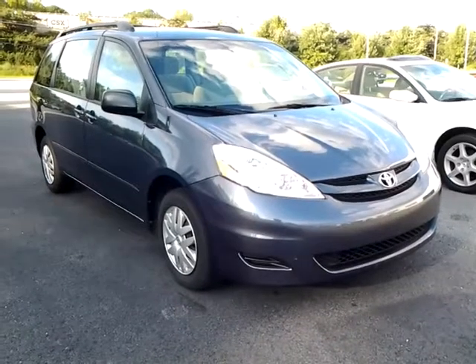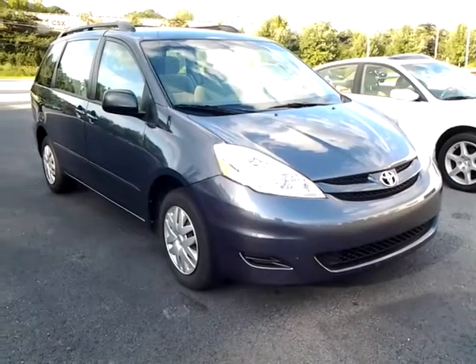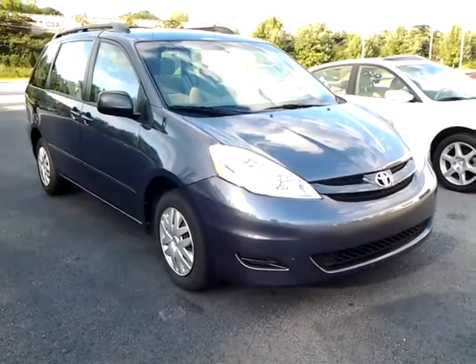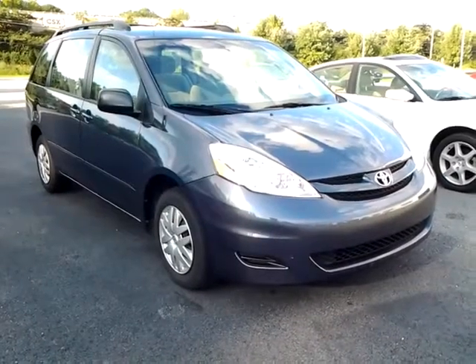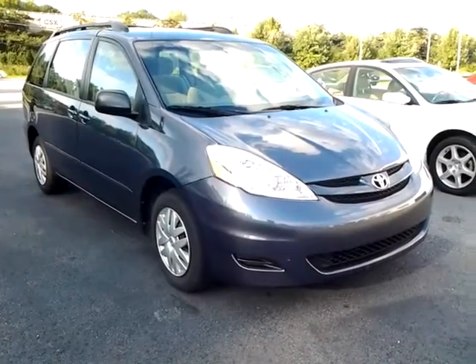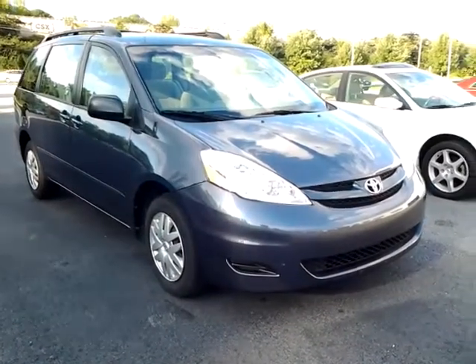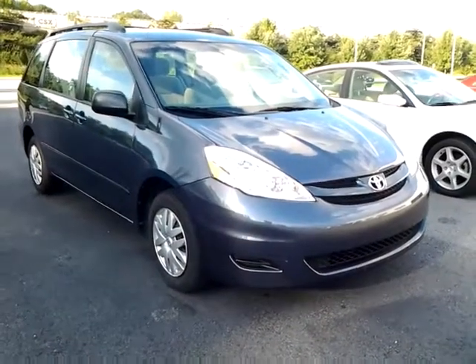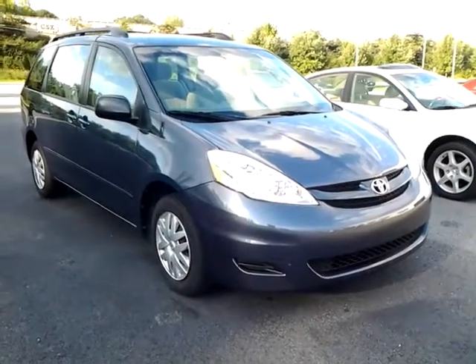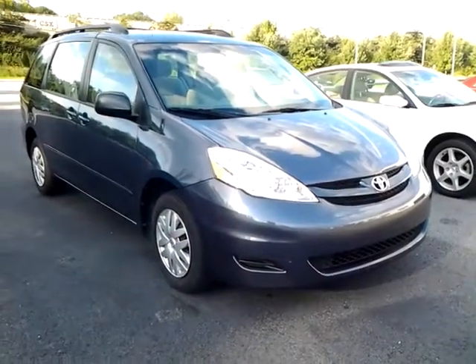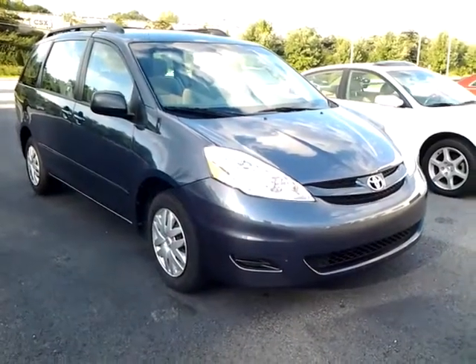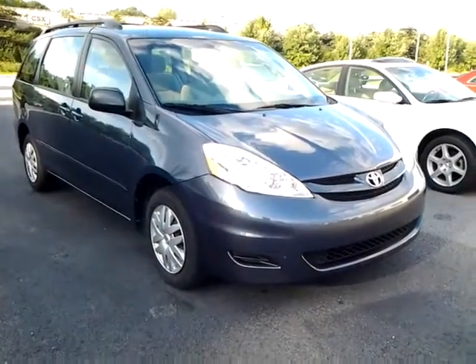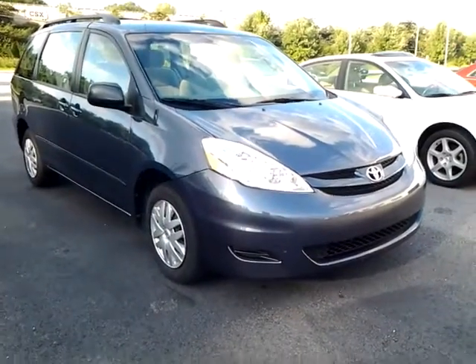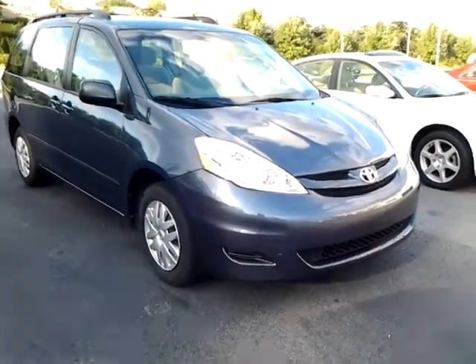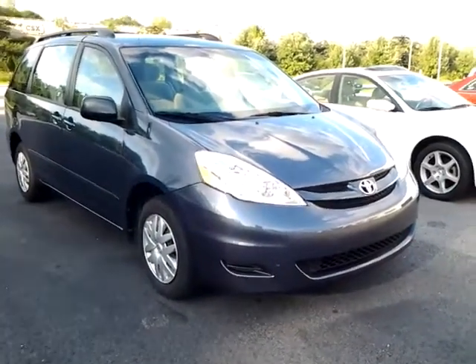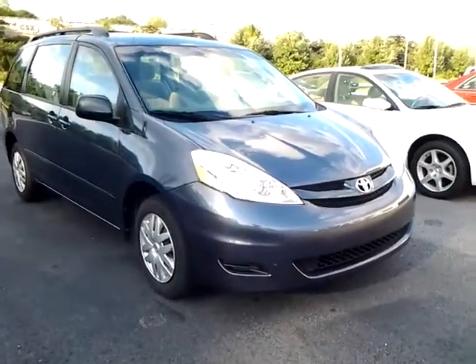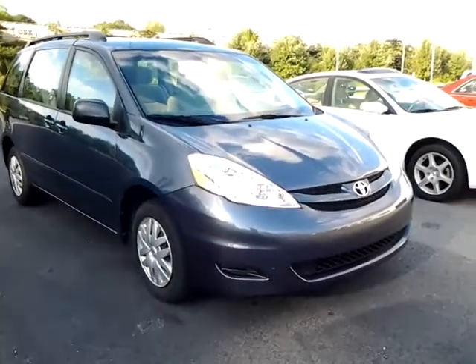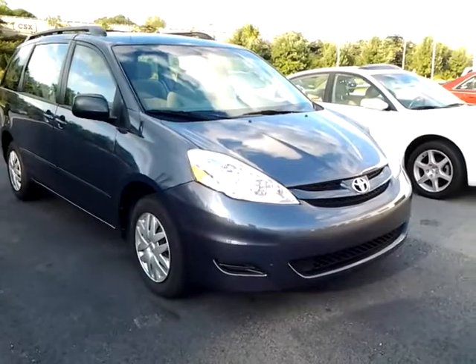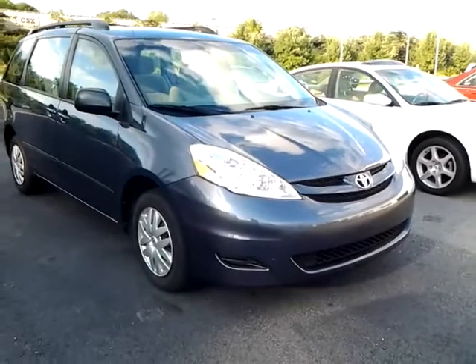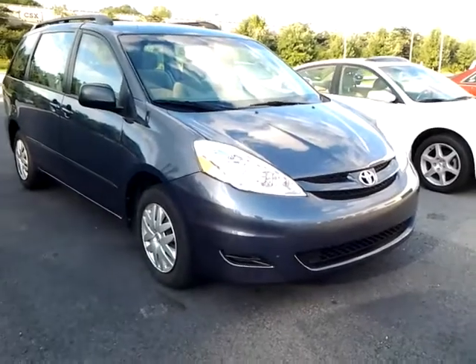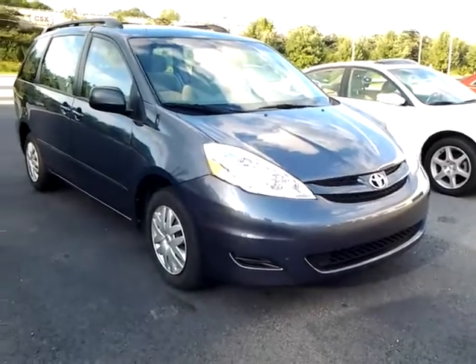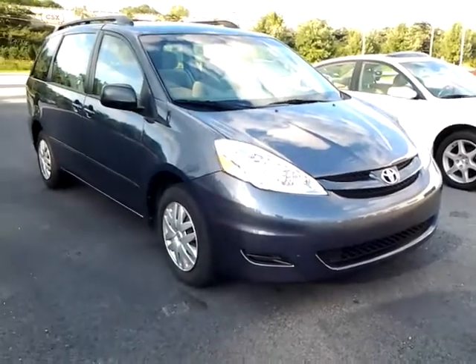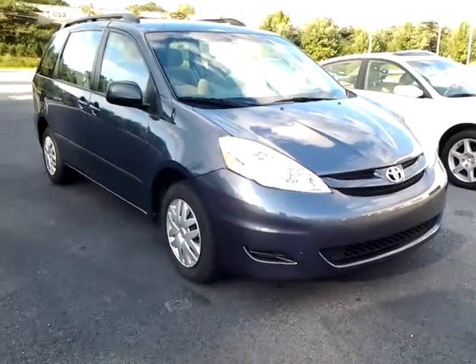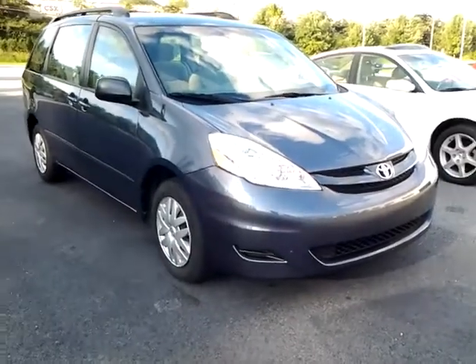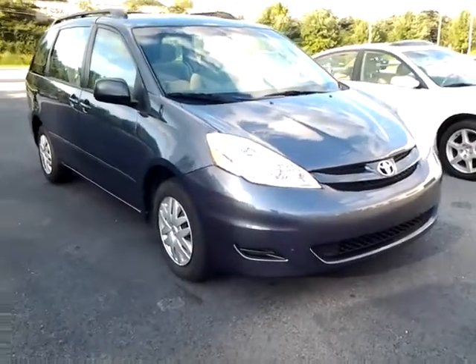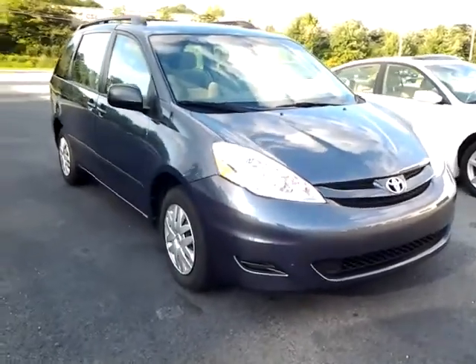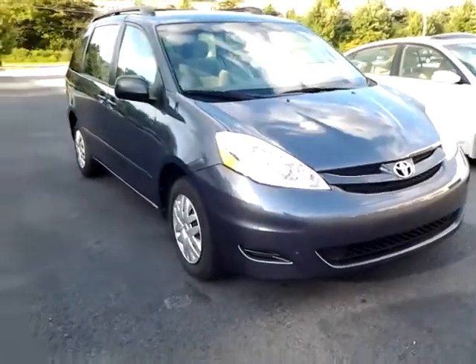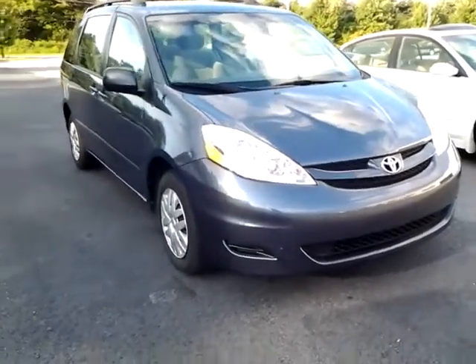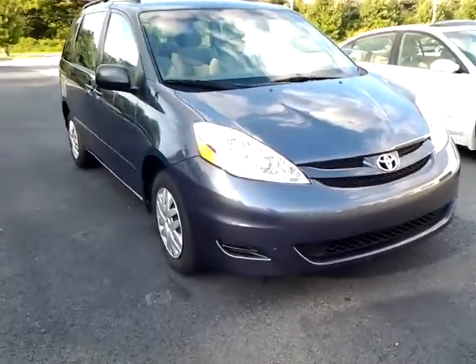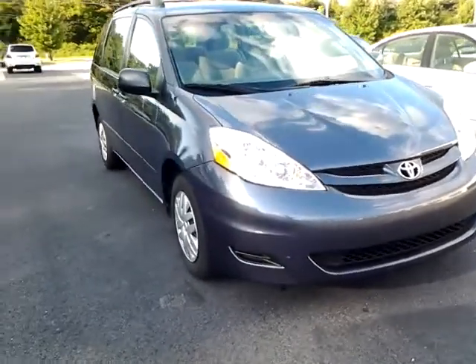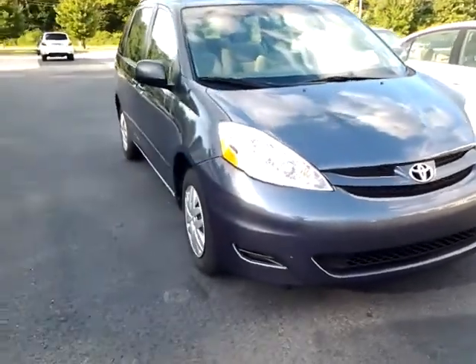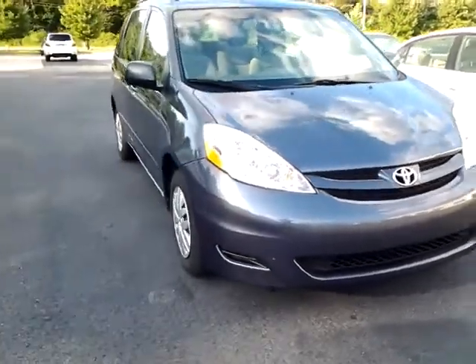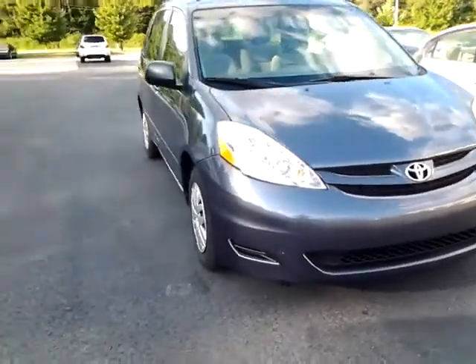Hi, Nick. This is Alan Traynor here at LaGrange Toyota. Here's that 2008 Toyota Sienna CE minivan I just mentioned to you.